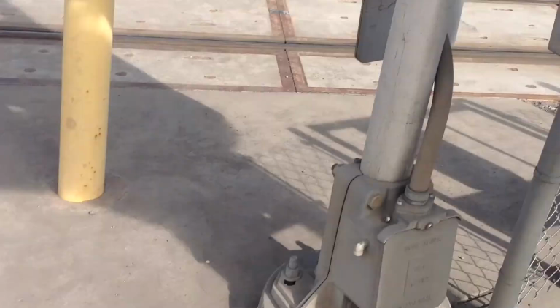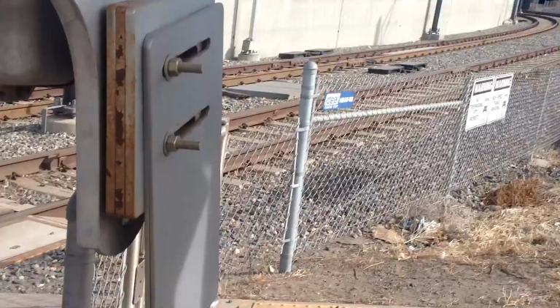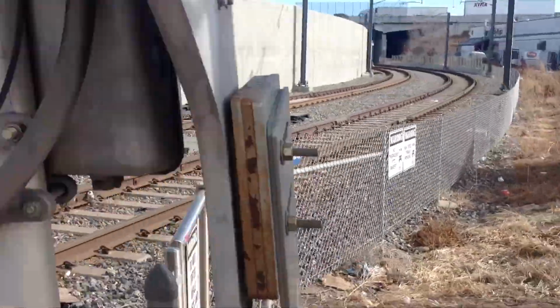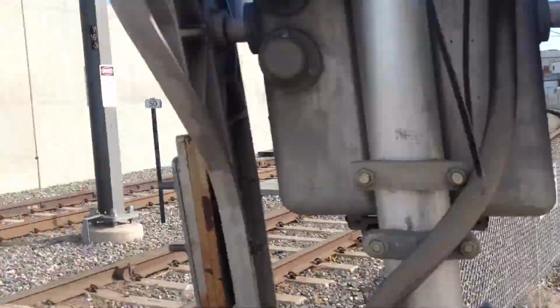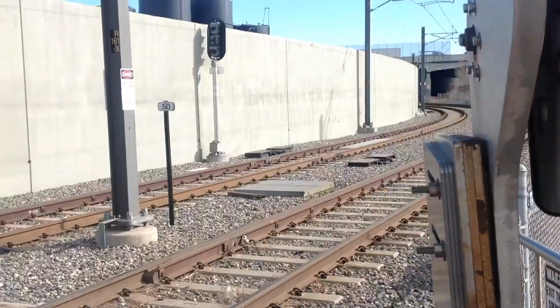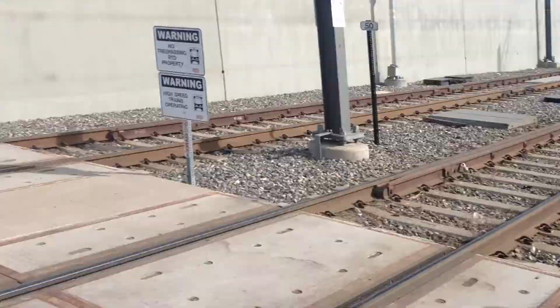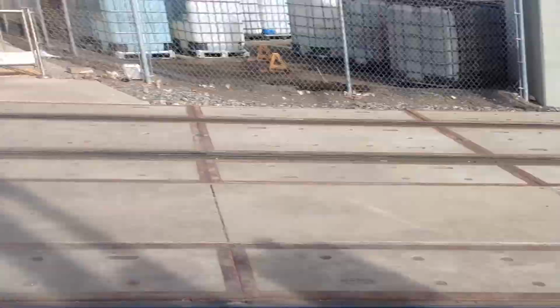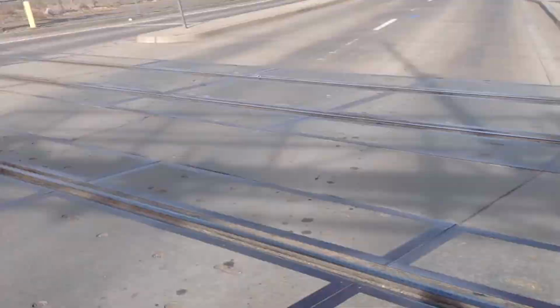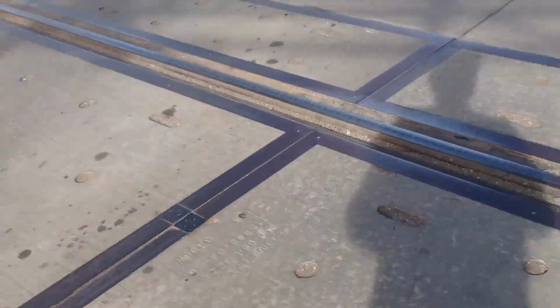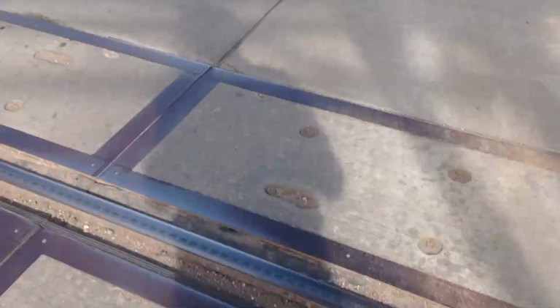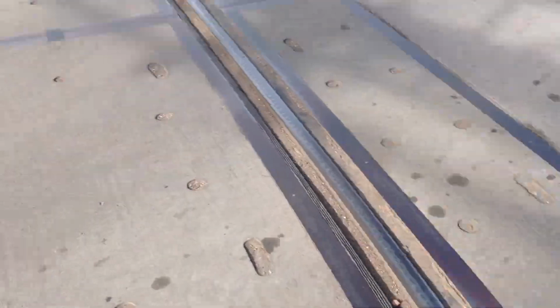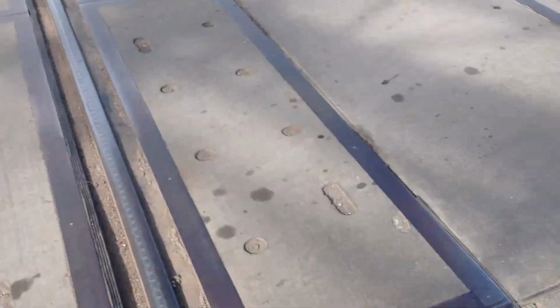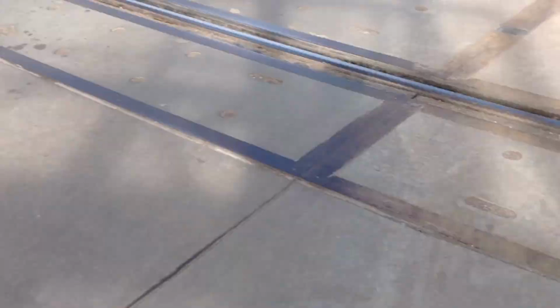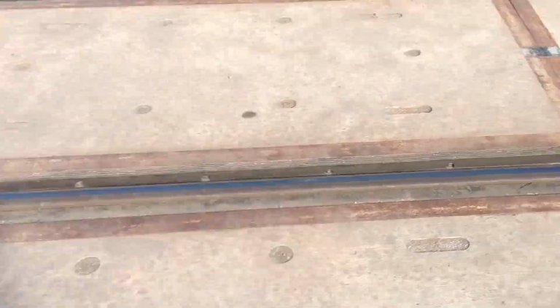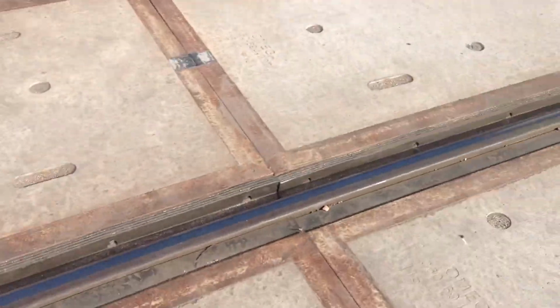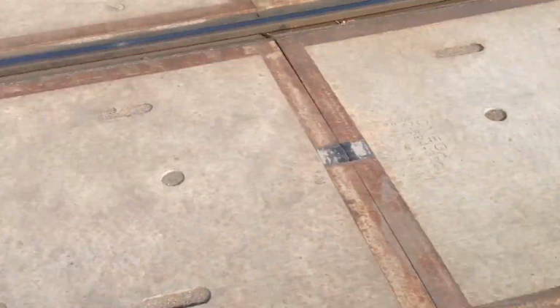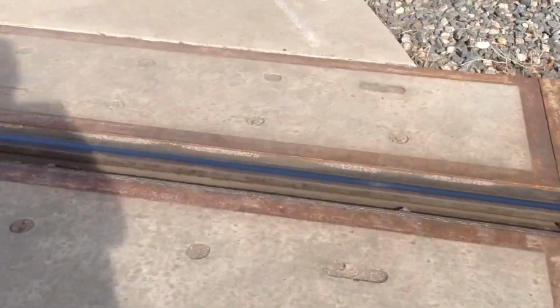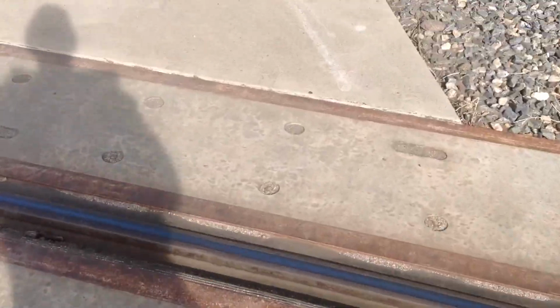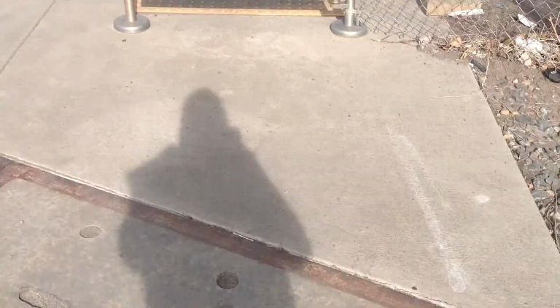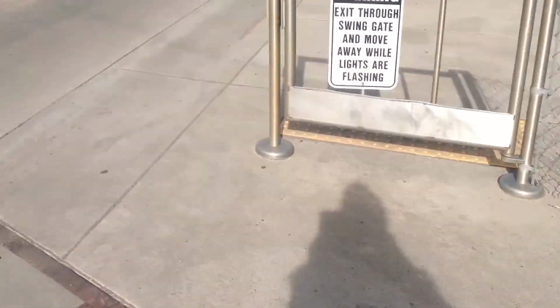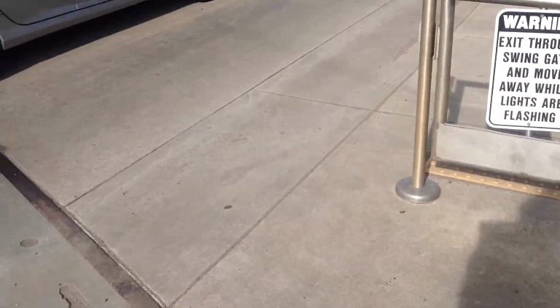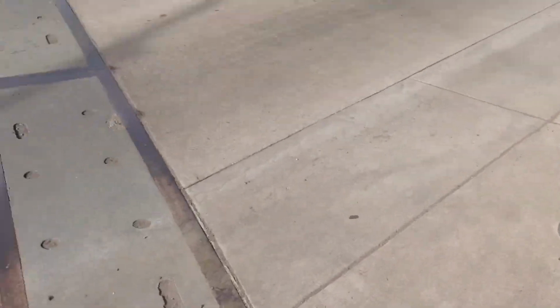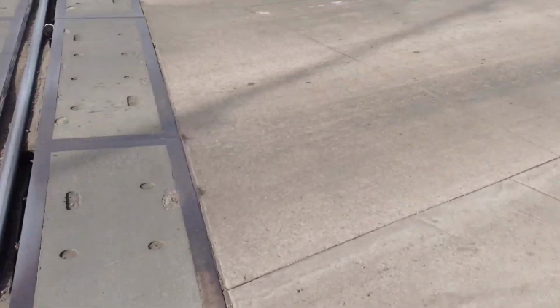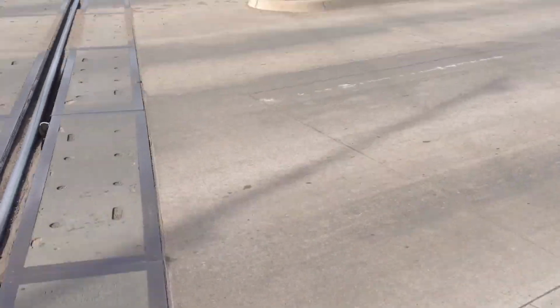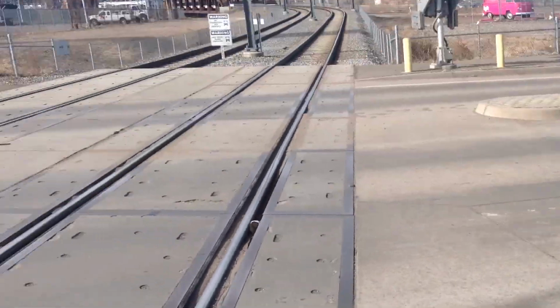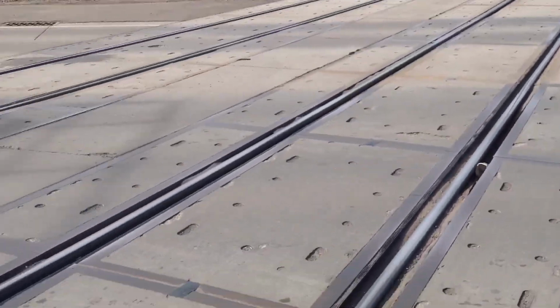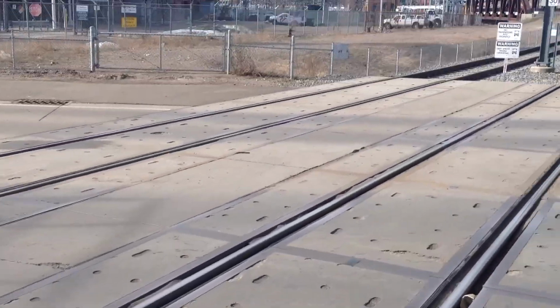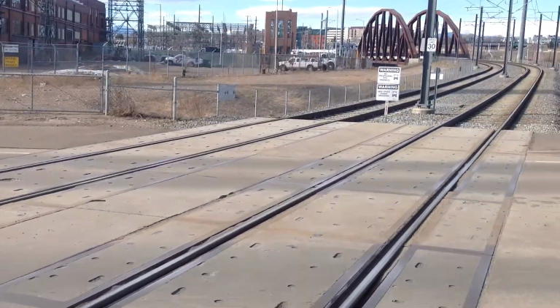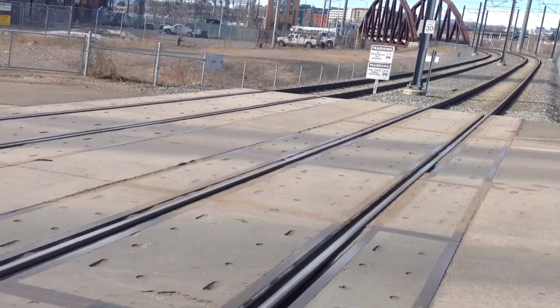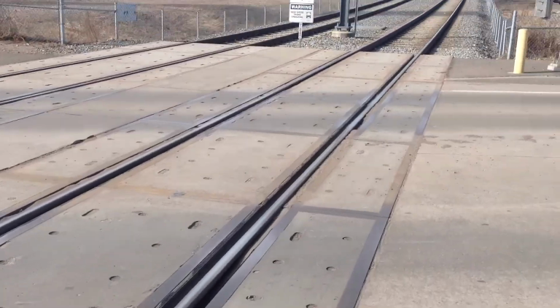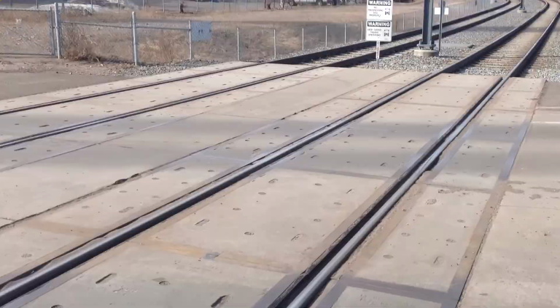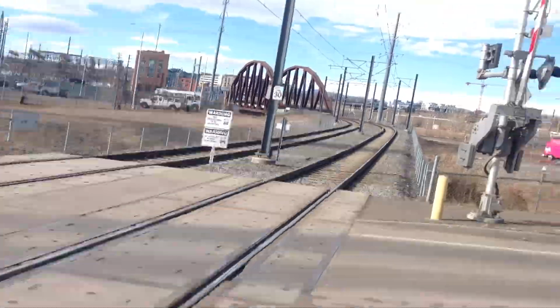Here's the traffic if you're facing towards Union Station. And in the other direction, the traffic you're facing towards Golden.